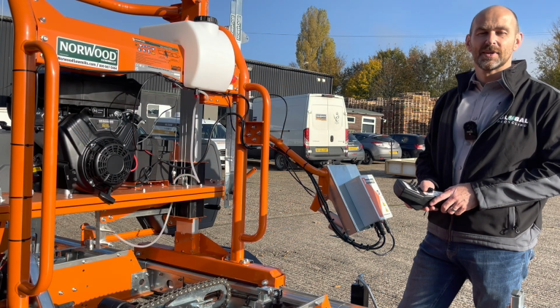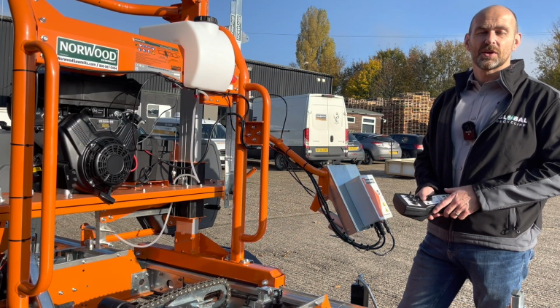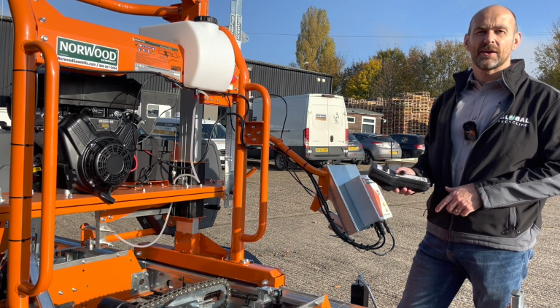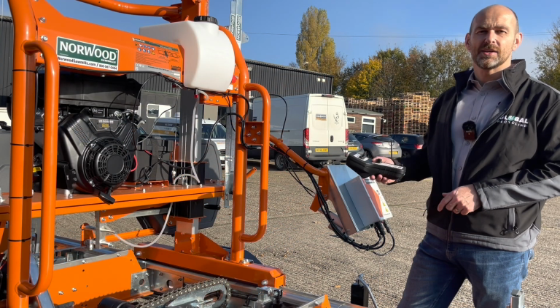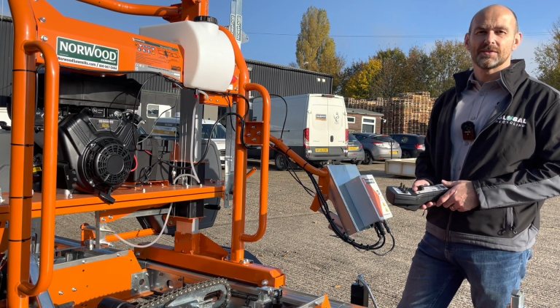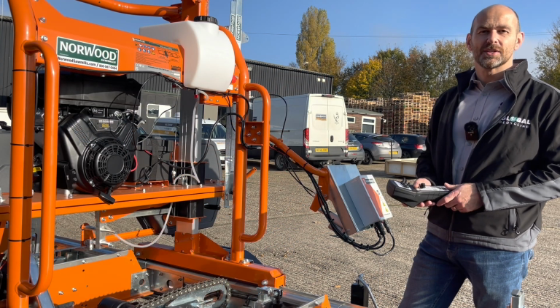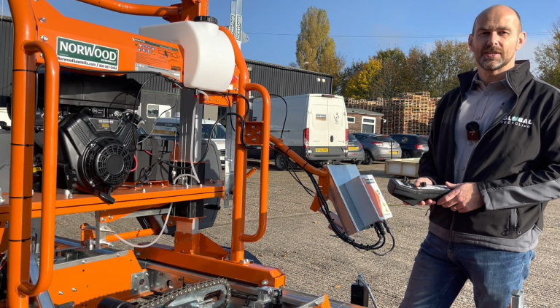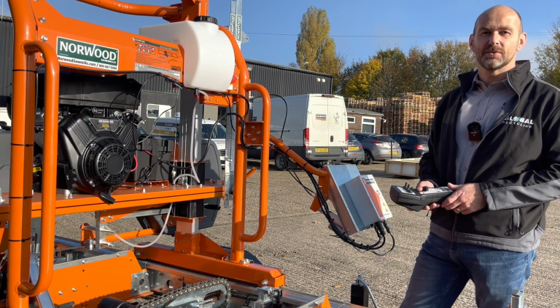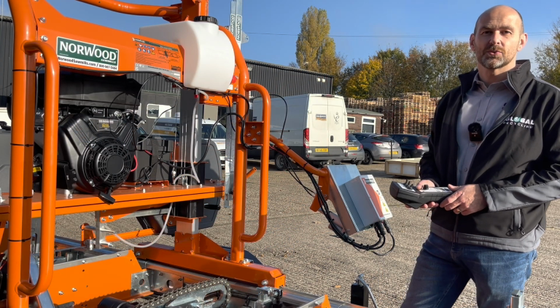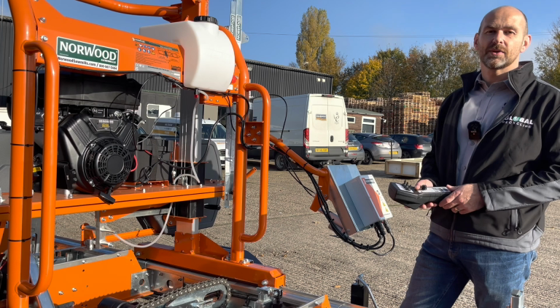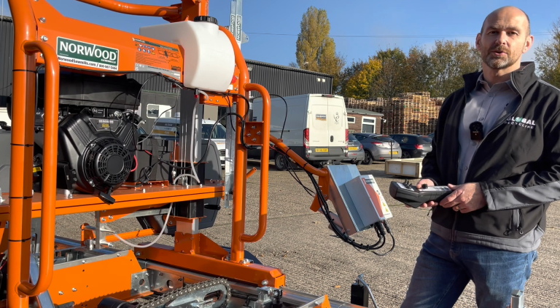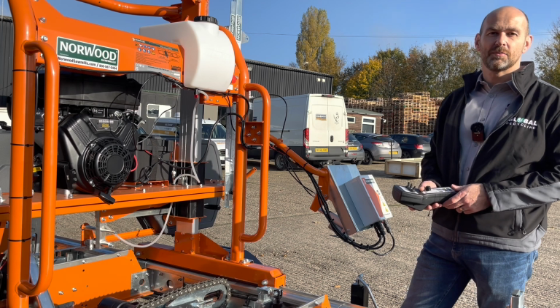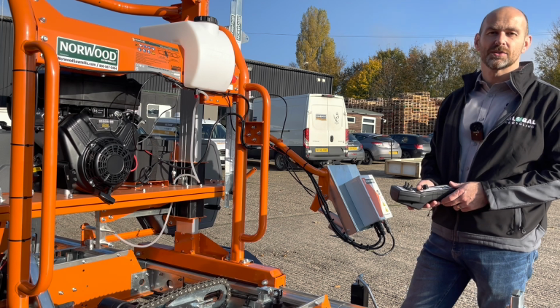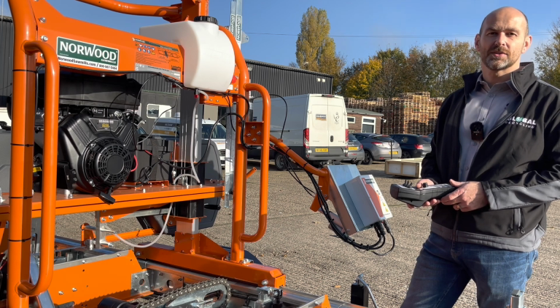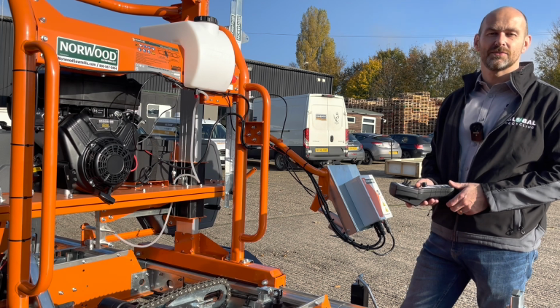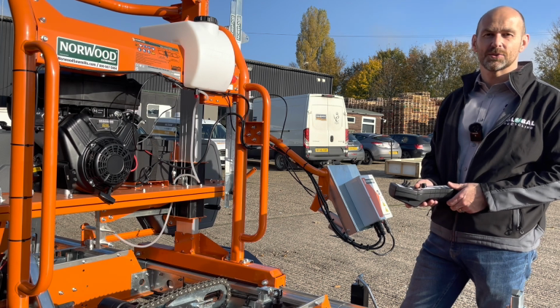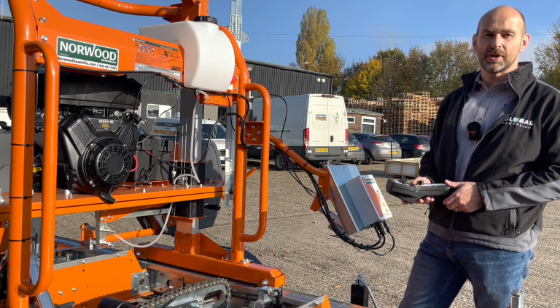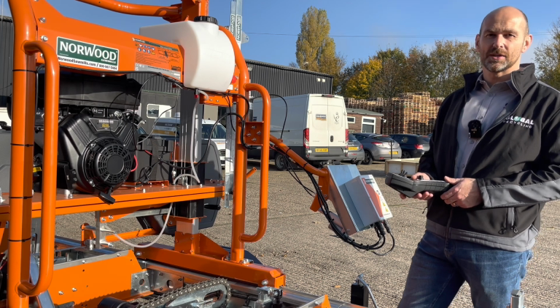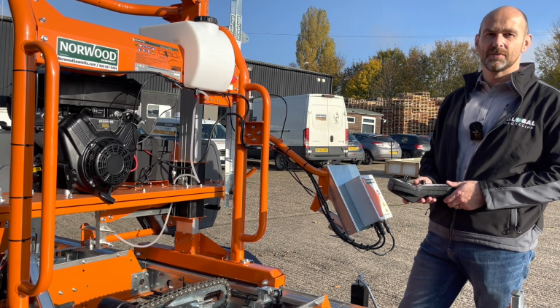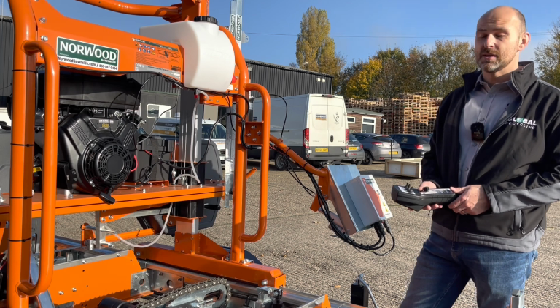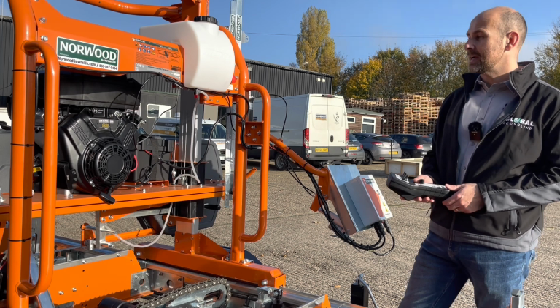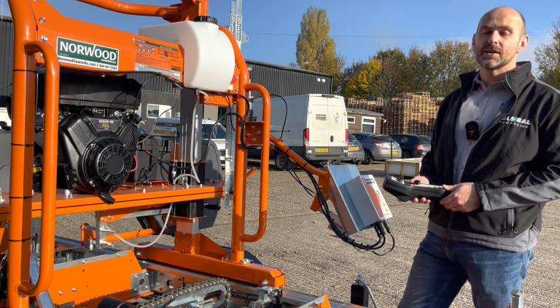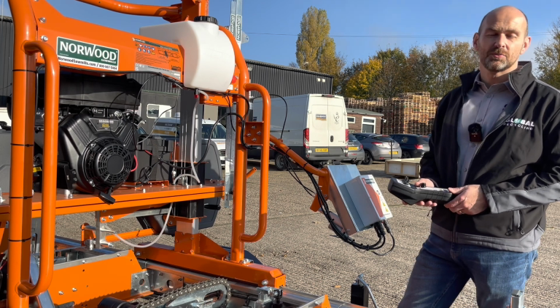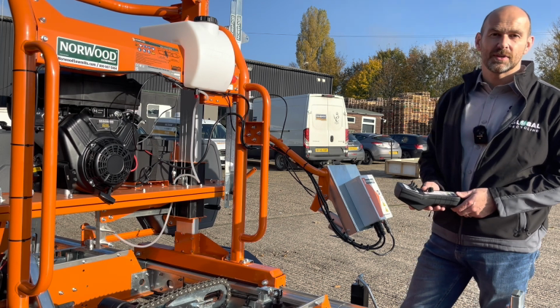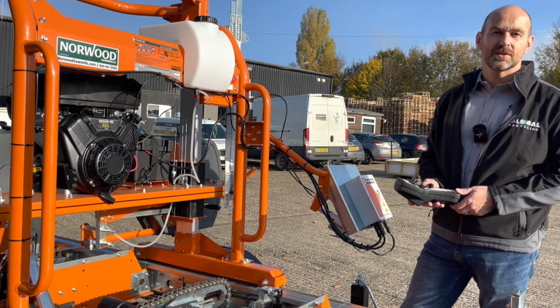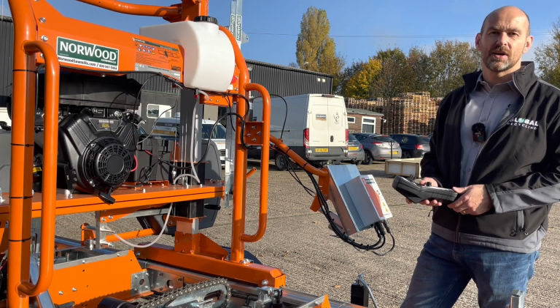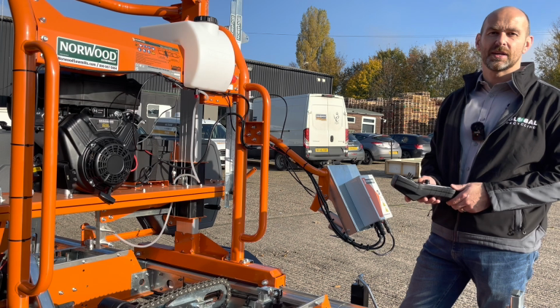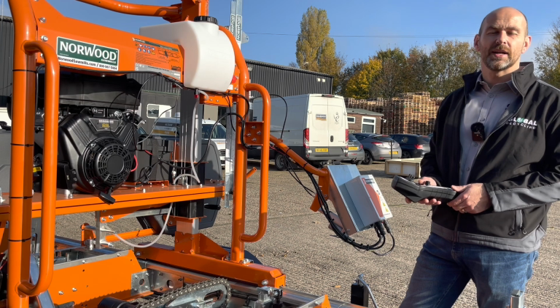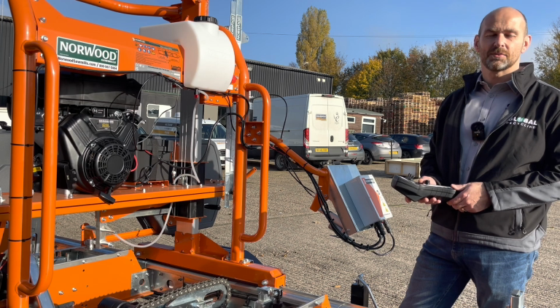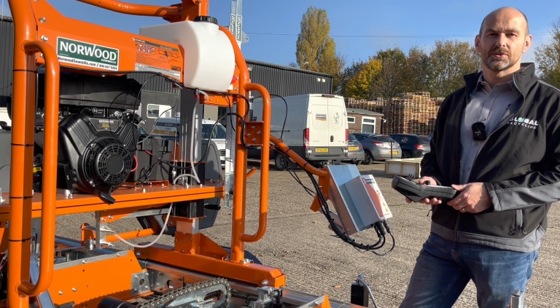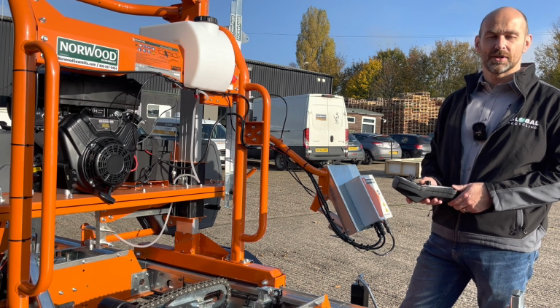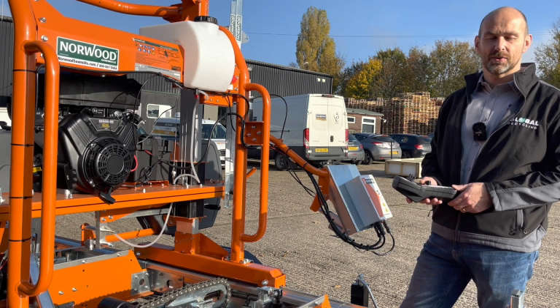Powering the HD 36 V2 is a 23 horsepower Briggs & Stratton V-twin petrol engine. You can also get as an option a seven and a half kilowatt electric motor to run it as well.